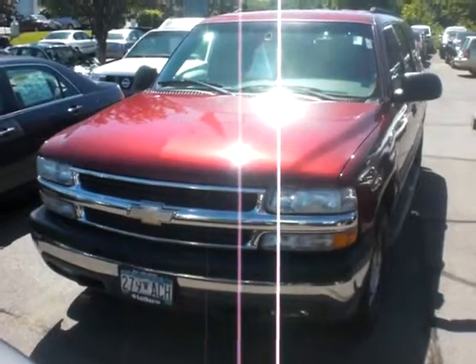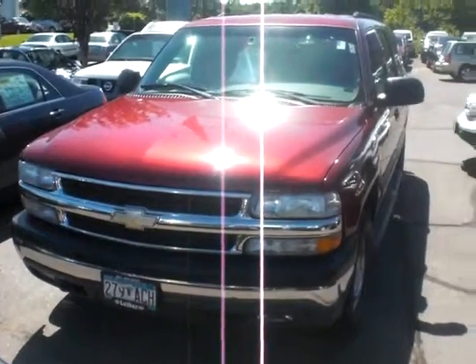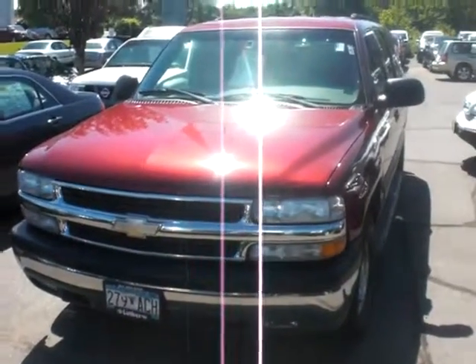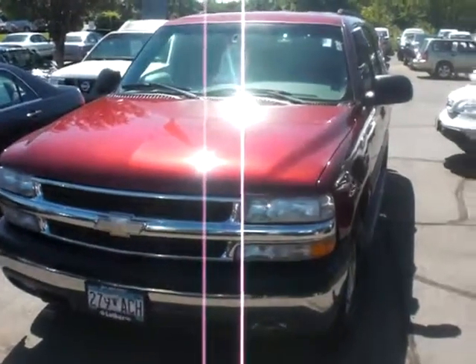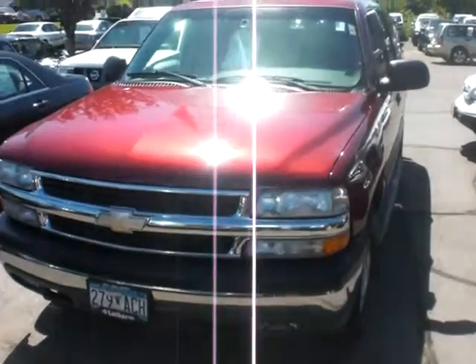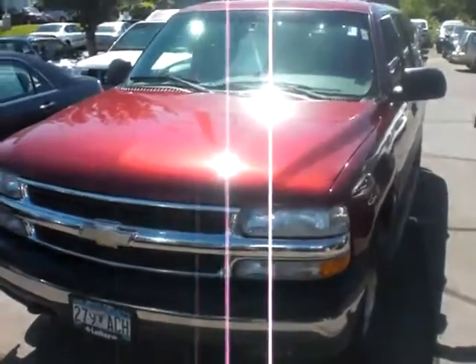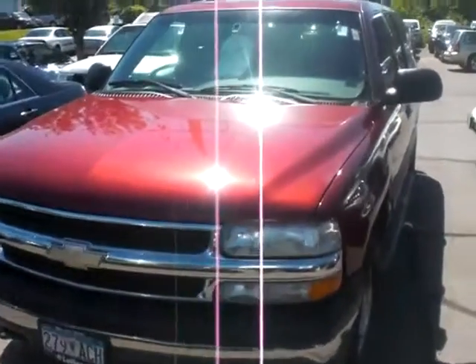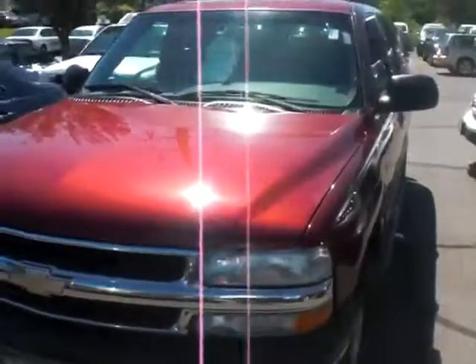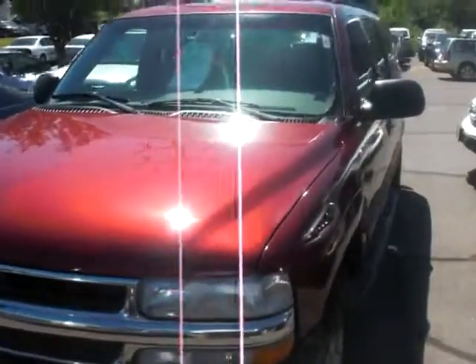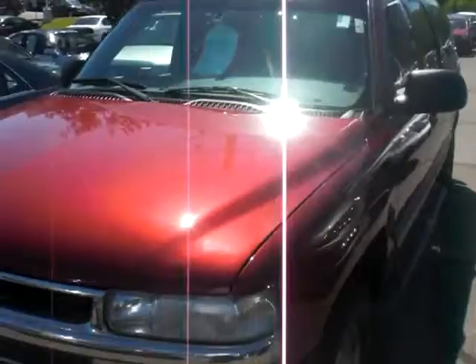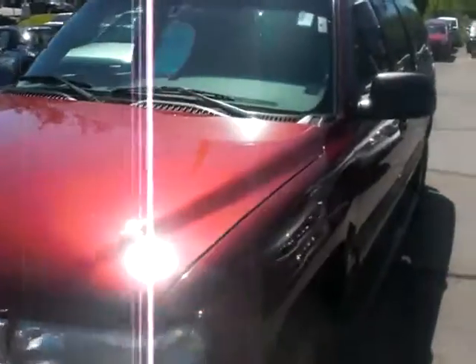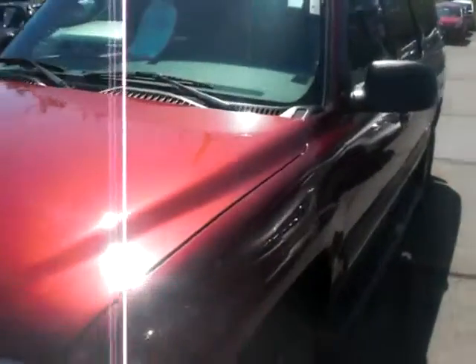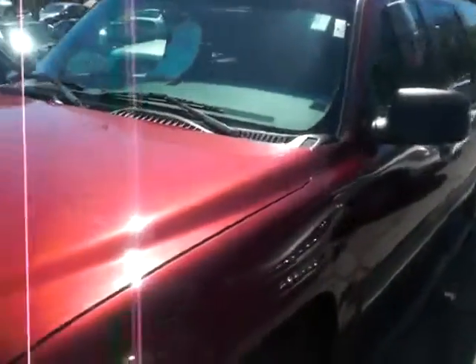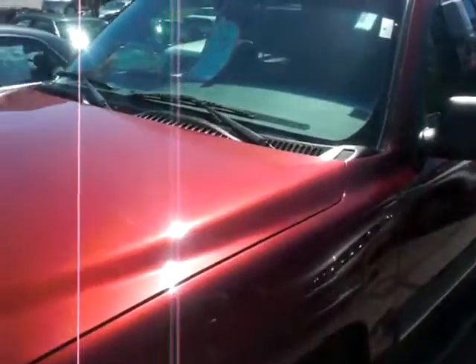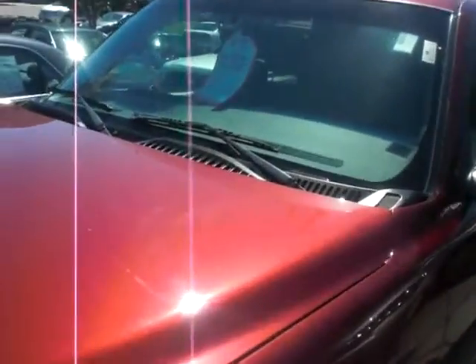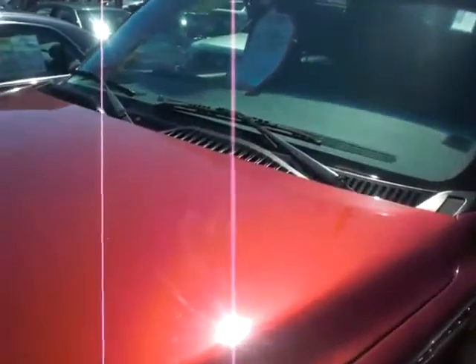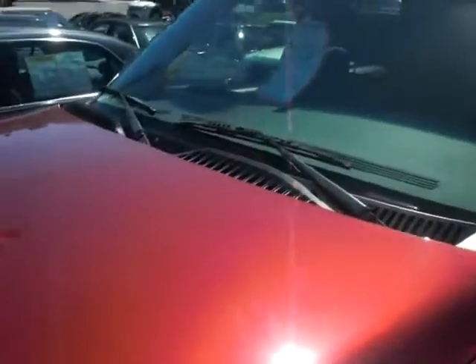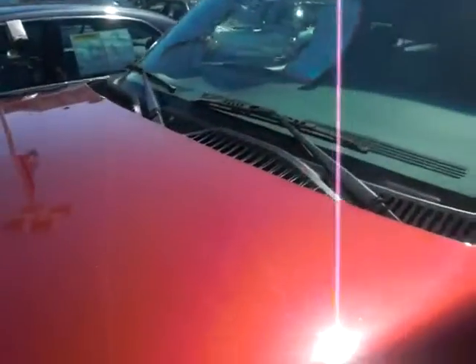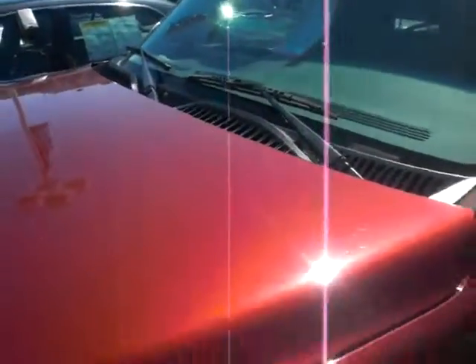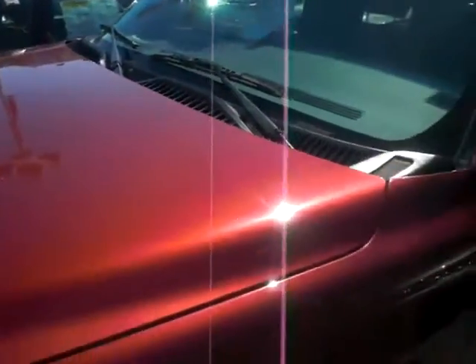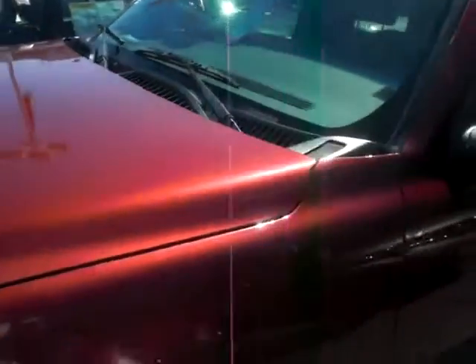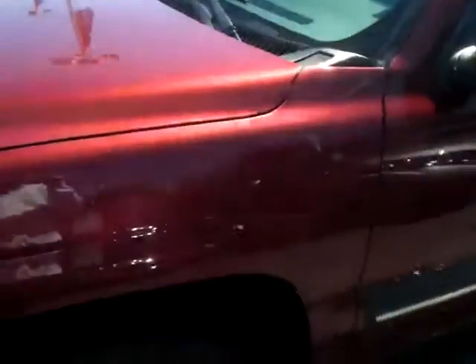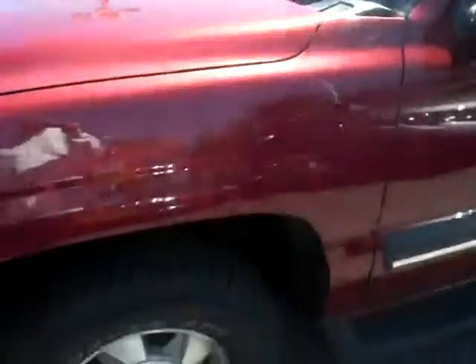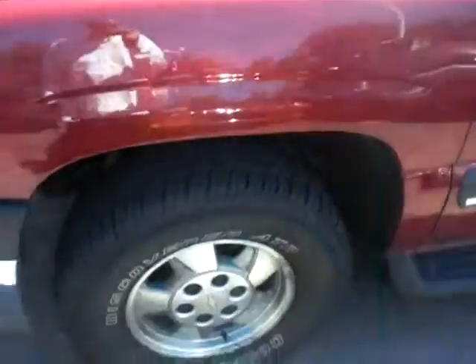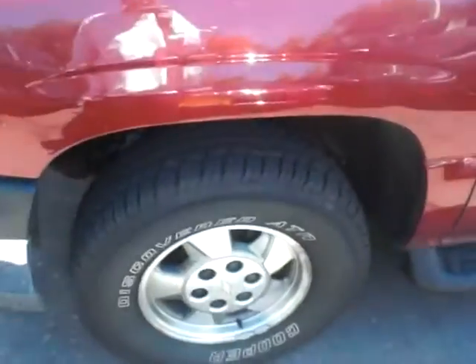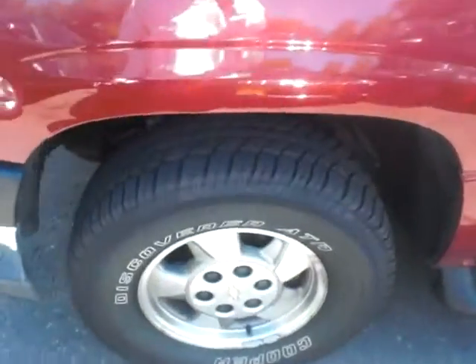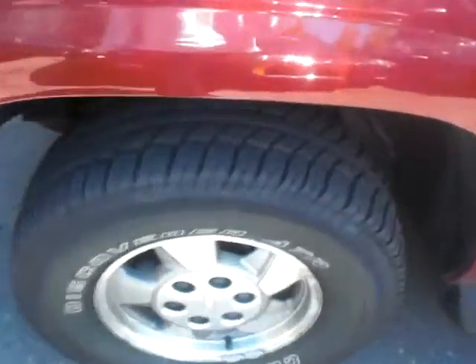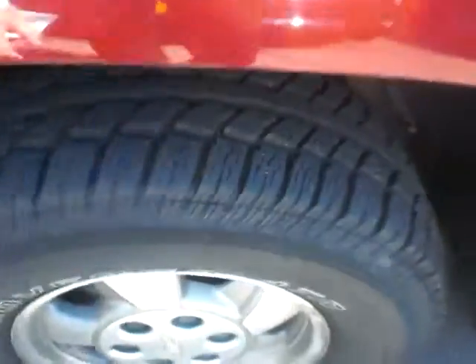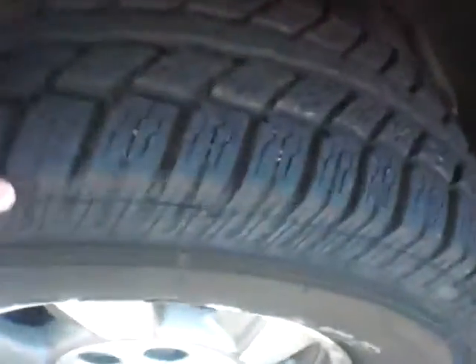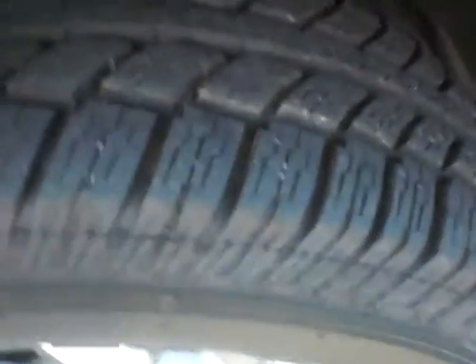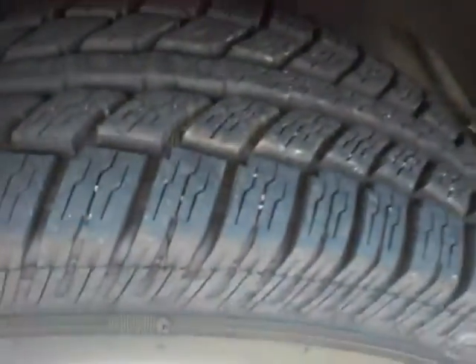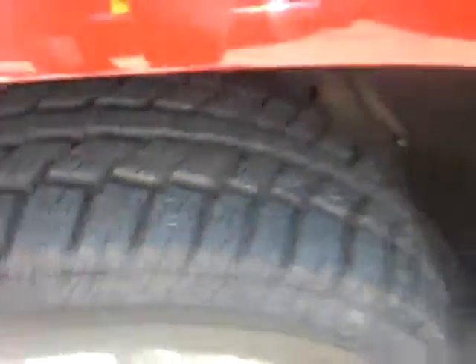Hey, it's JP from Luther Nissan Kia. I want to thank you for inquiring about our 2003 Chevy Suburban. This vehicle has got 147,000 miles on it. We just discounted it down to $8,995.